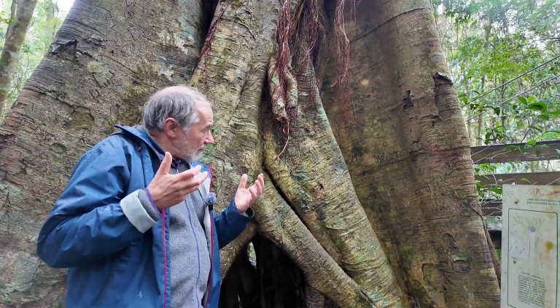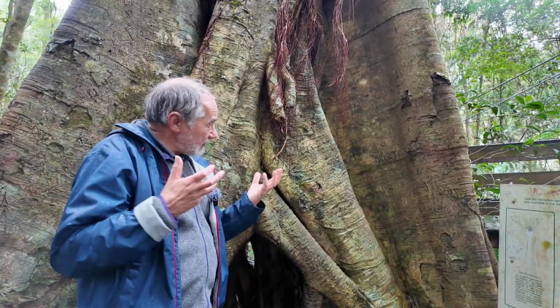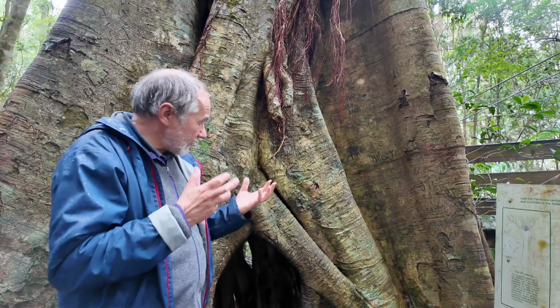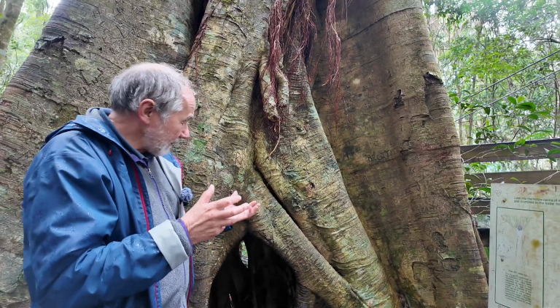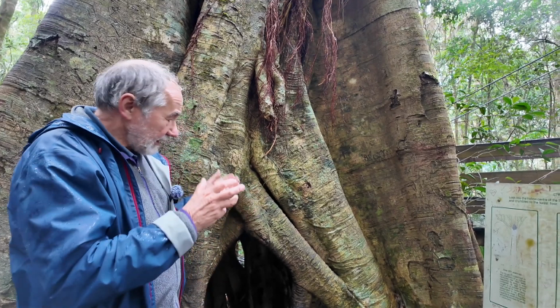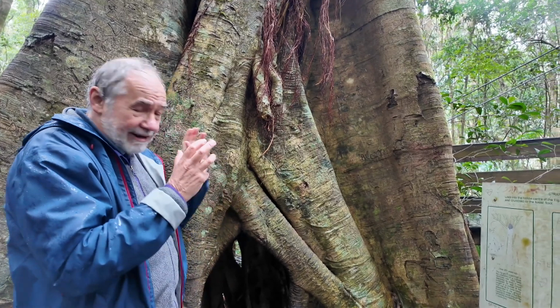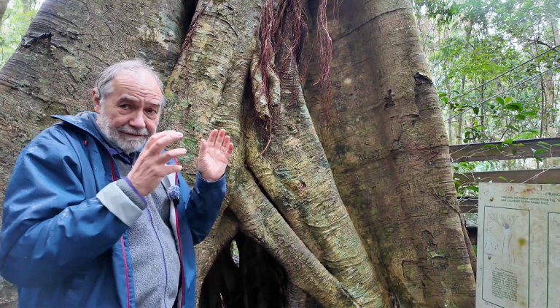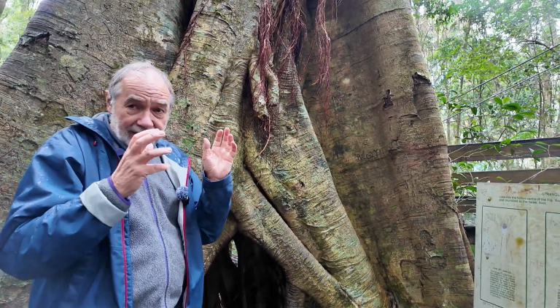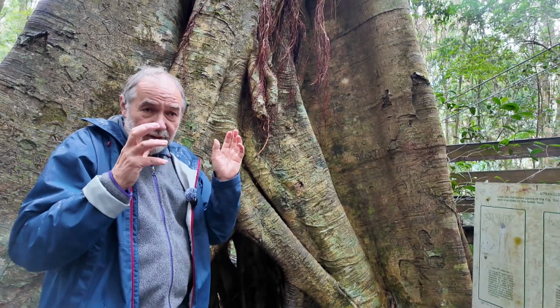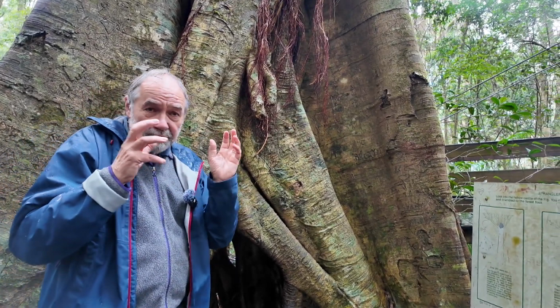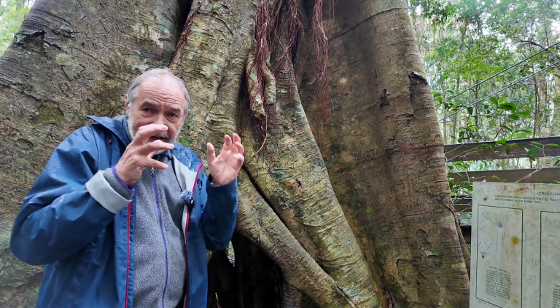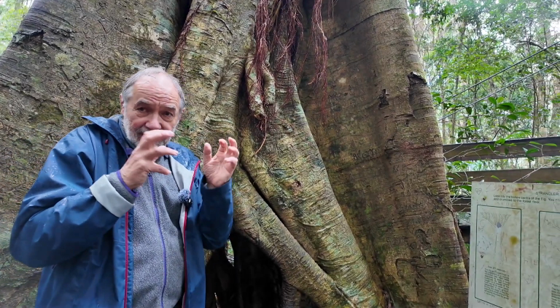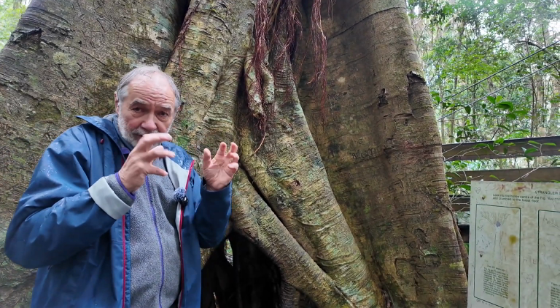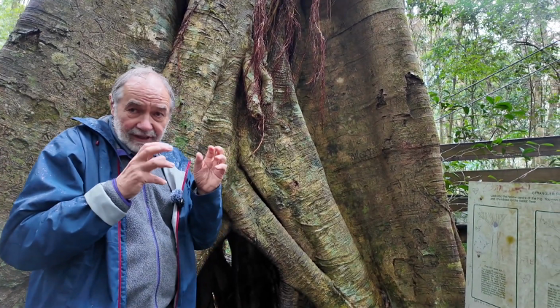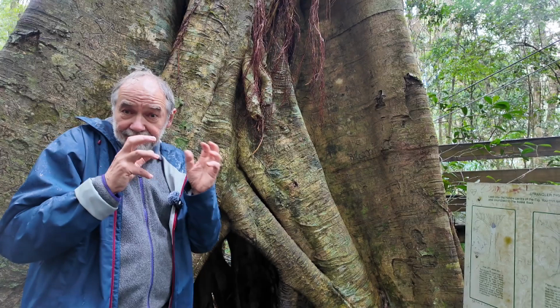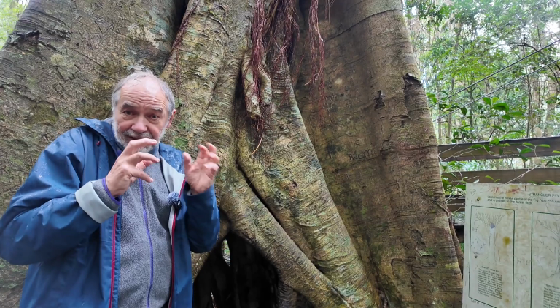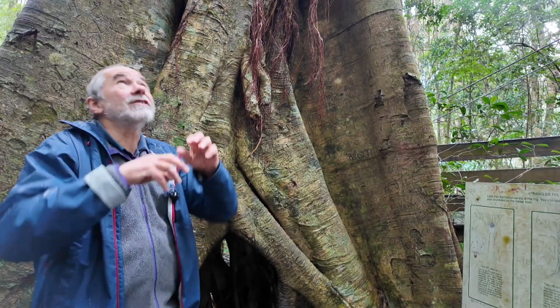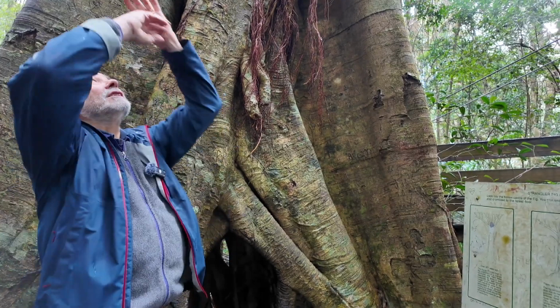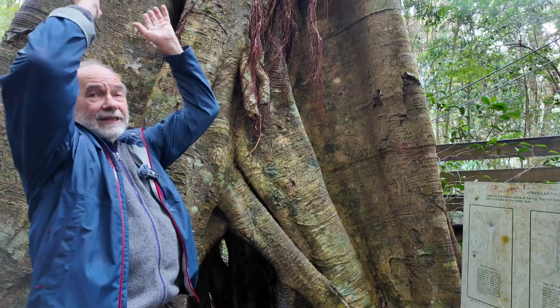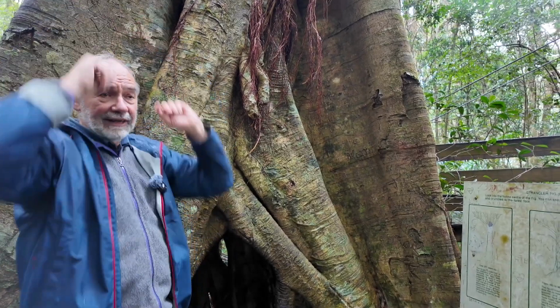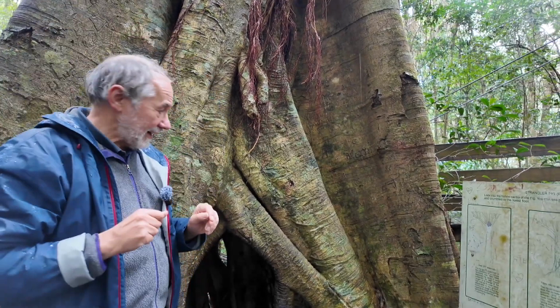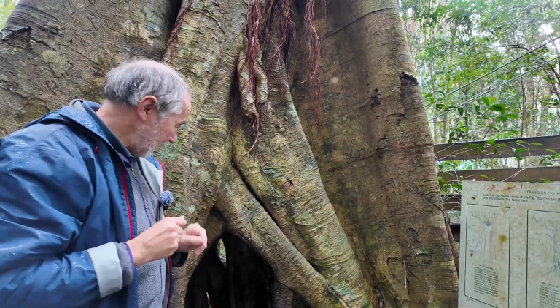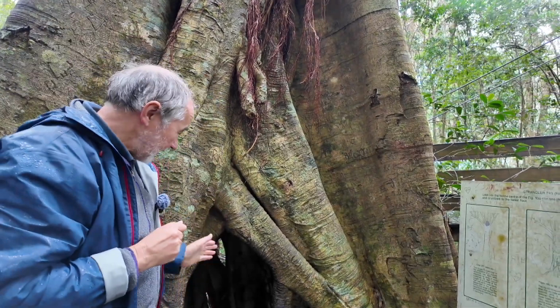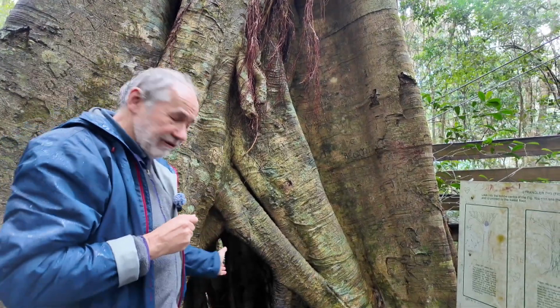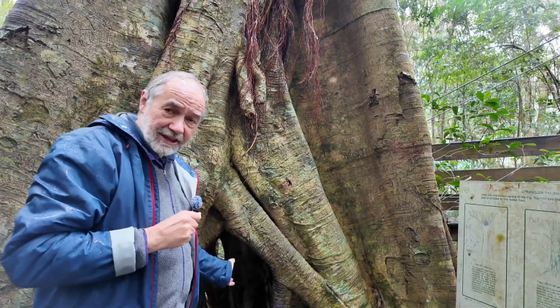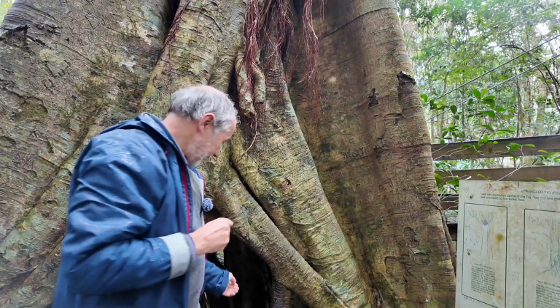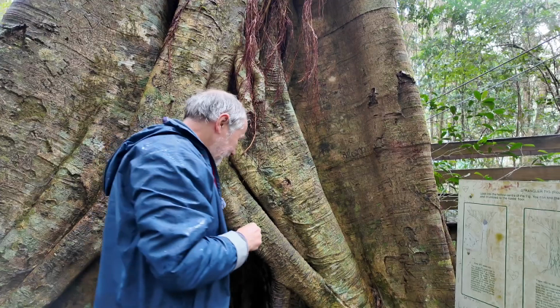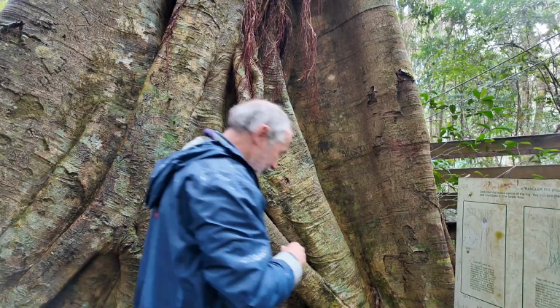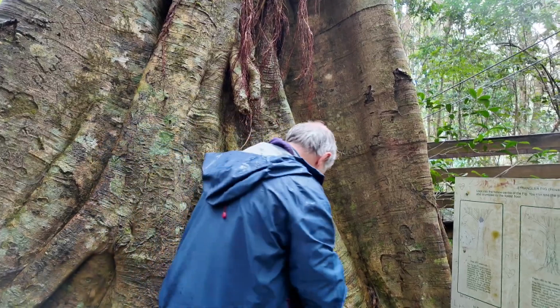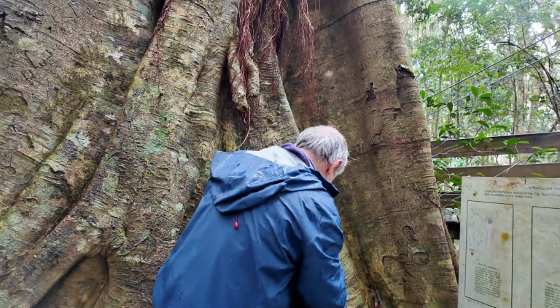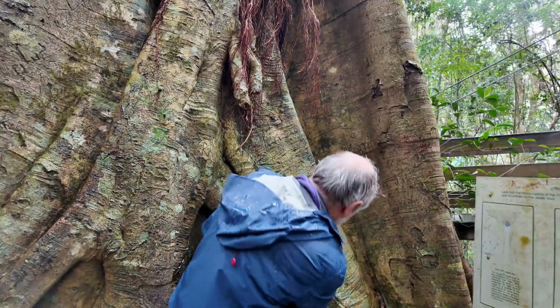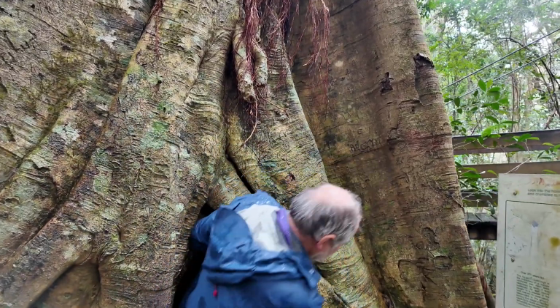But then over time the strangling fig will compress the host and eventually kill it, as well as competing for light up there. The tree inside ends up dying. So let's have a look inside here.